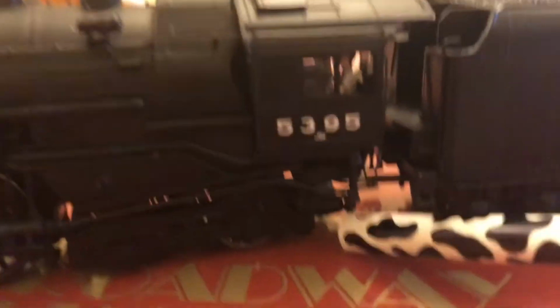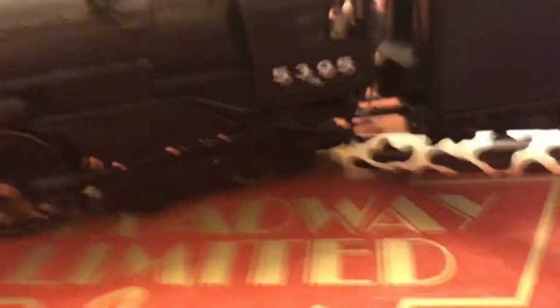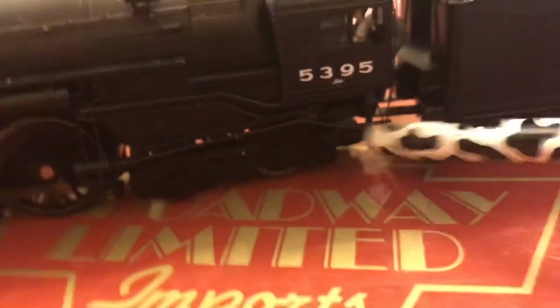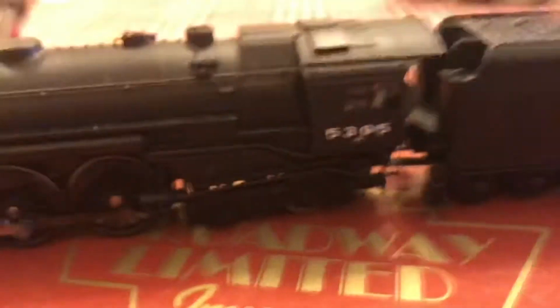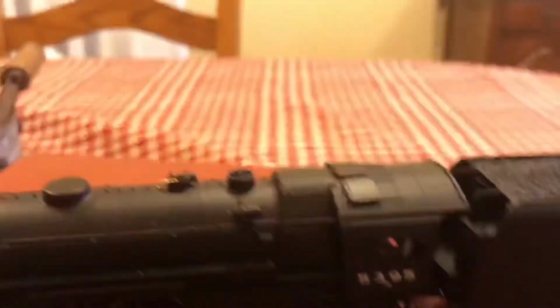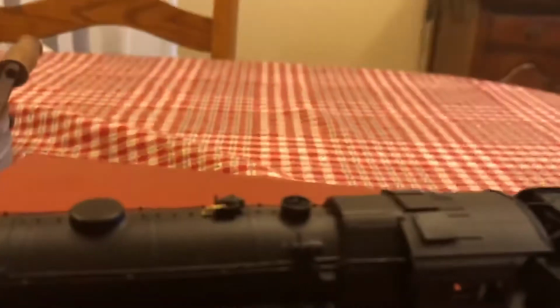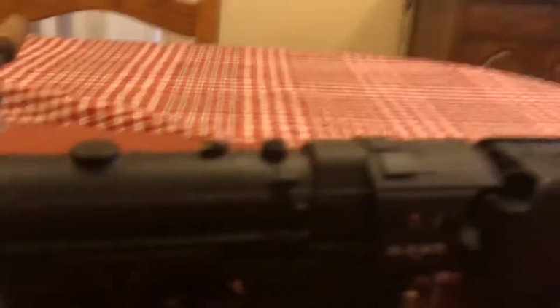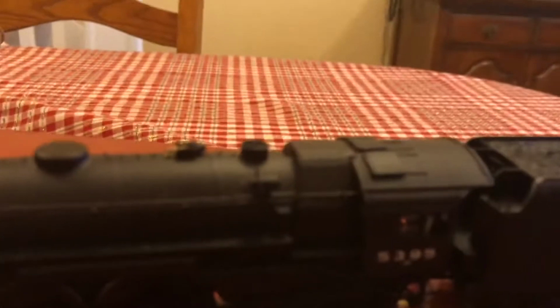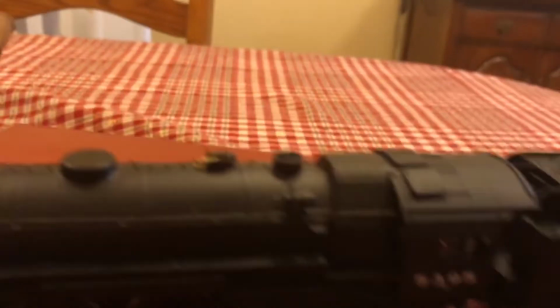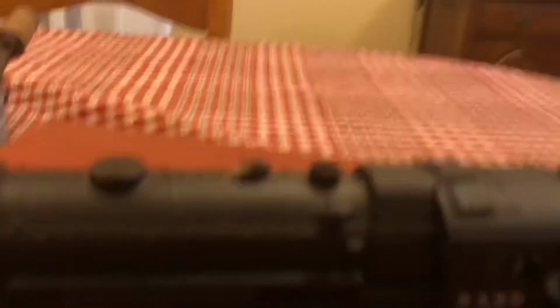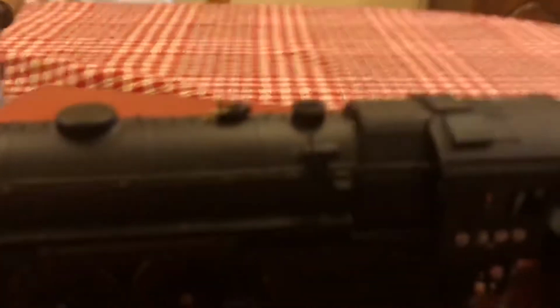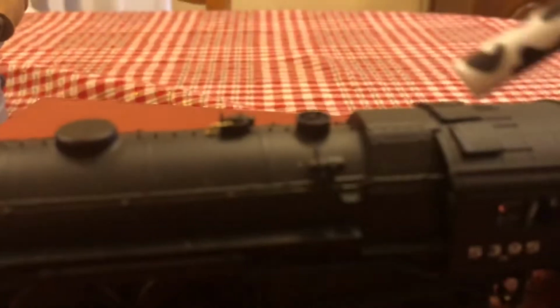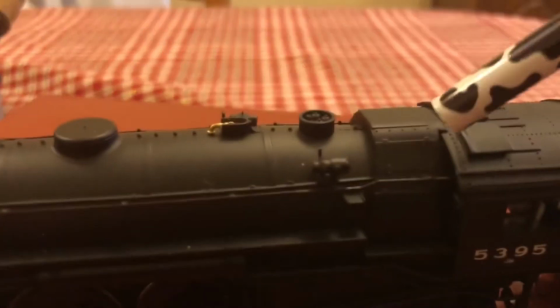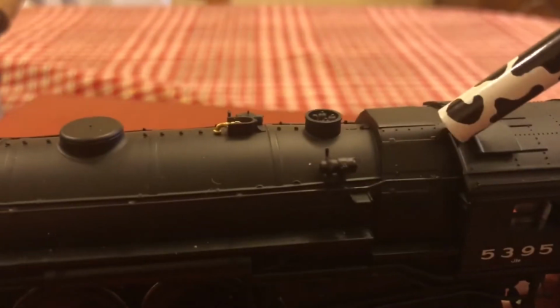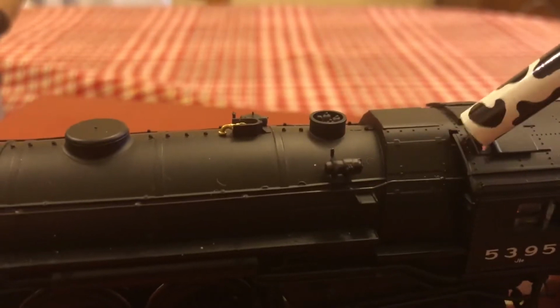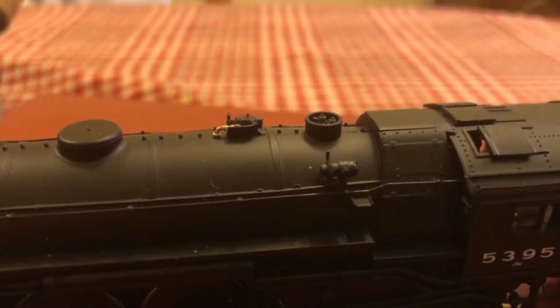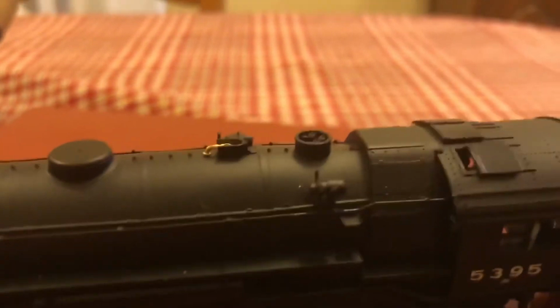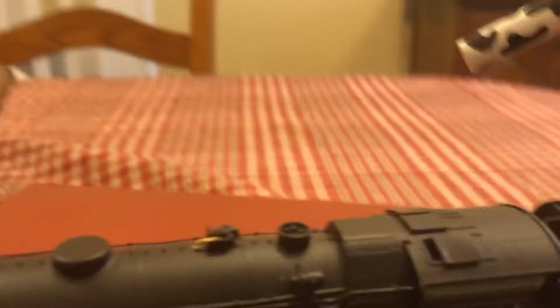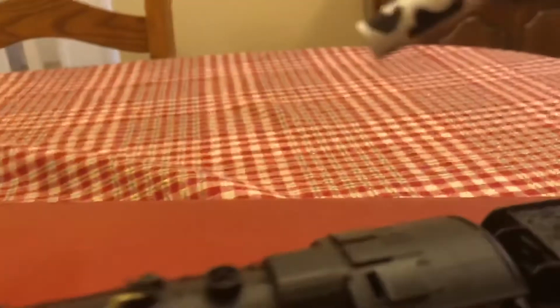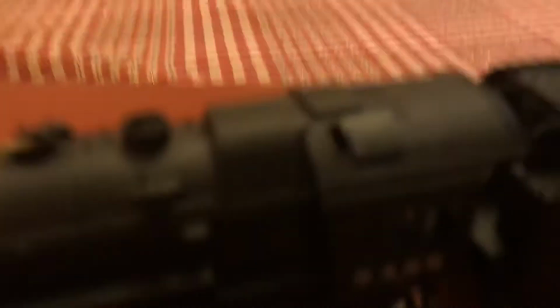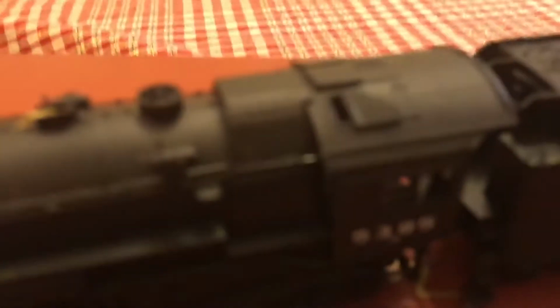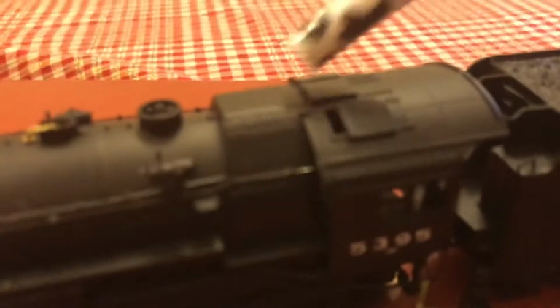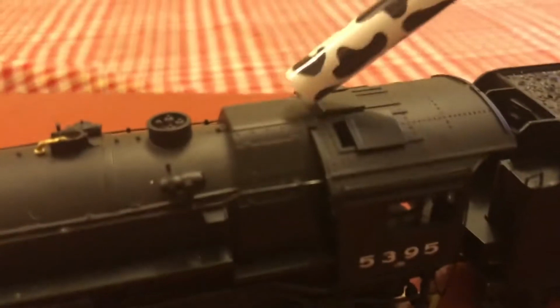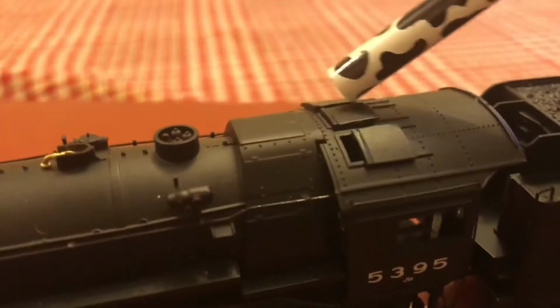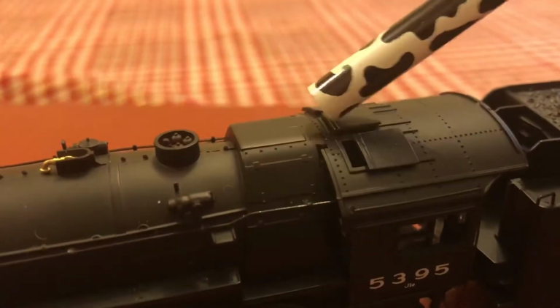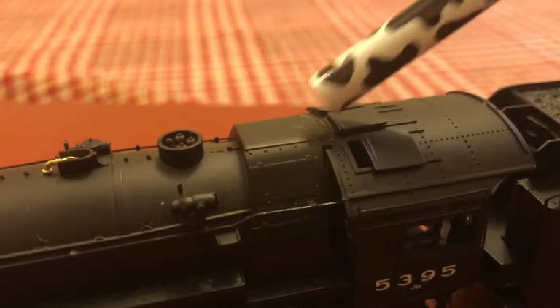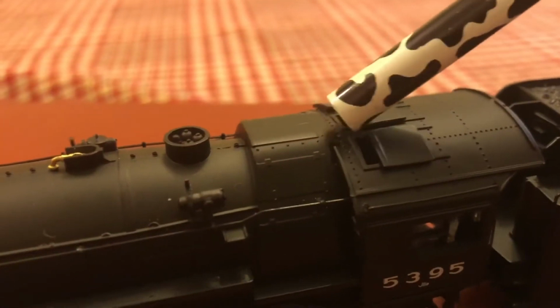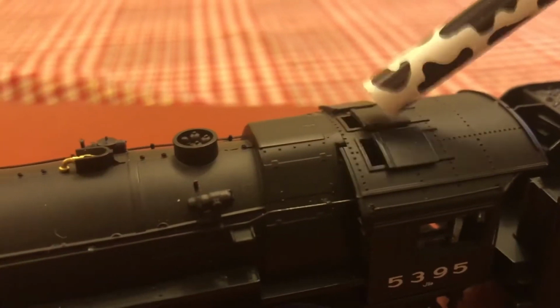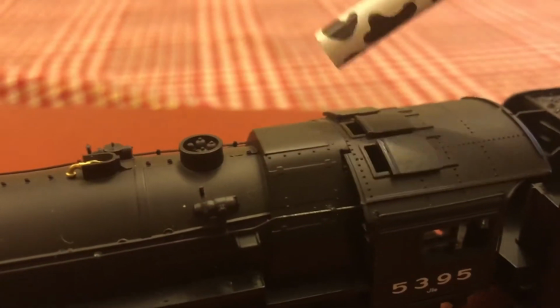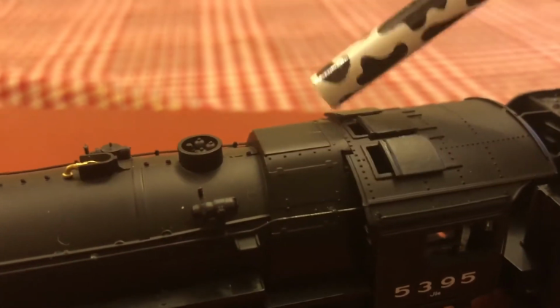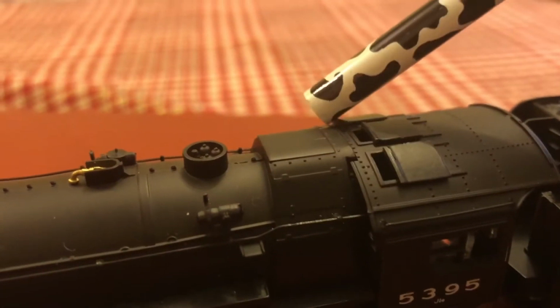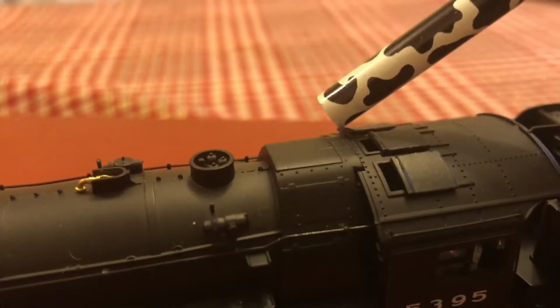If you take a look on top of the cab, you can see the hatch is open on the top of the locomotive.